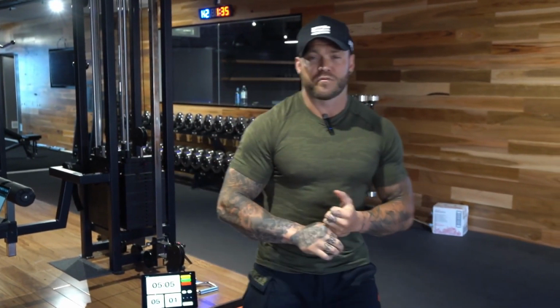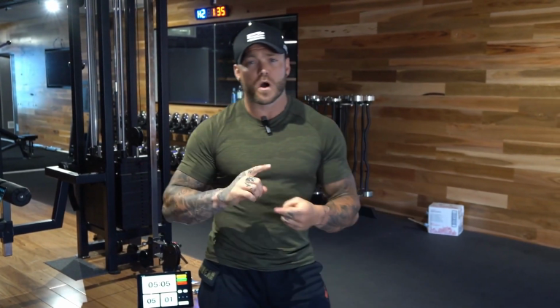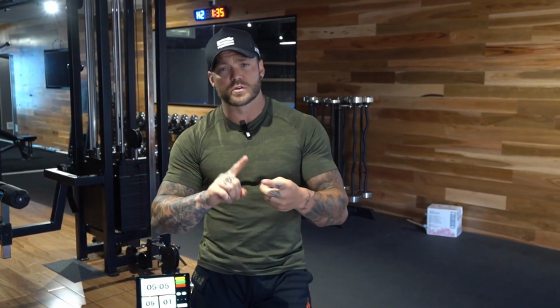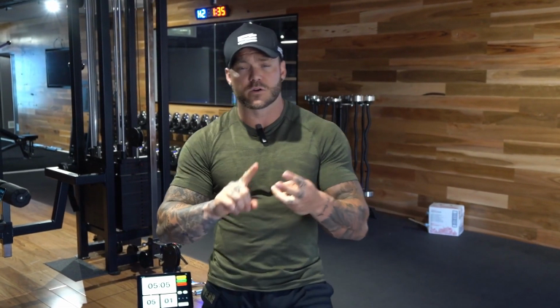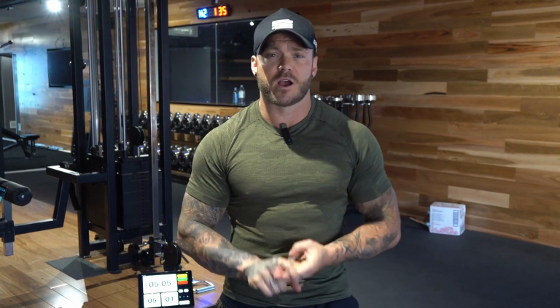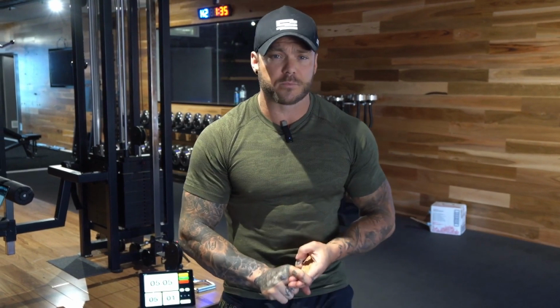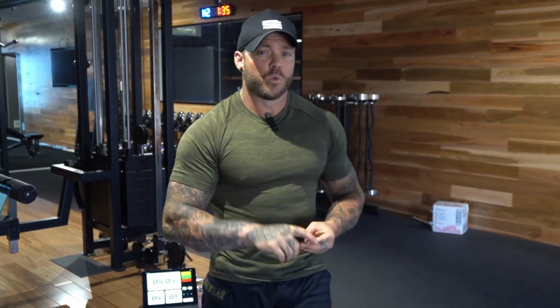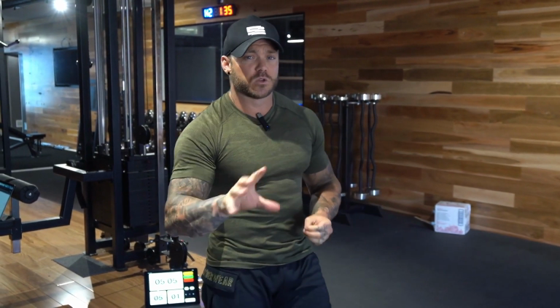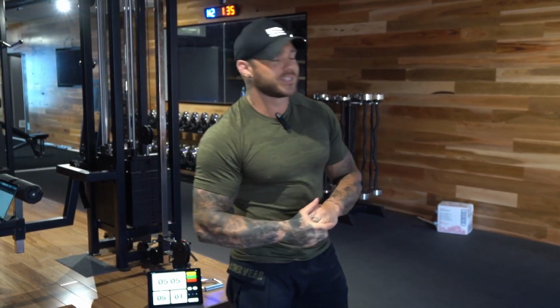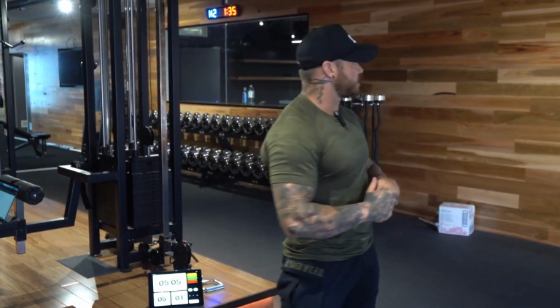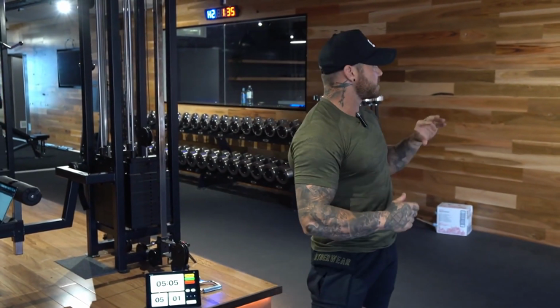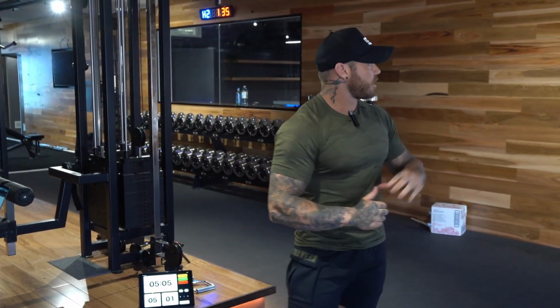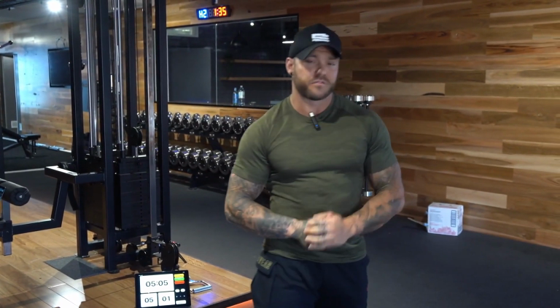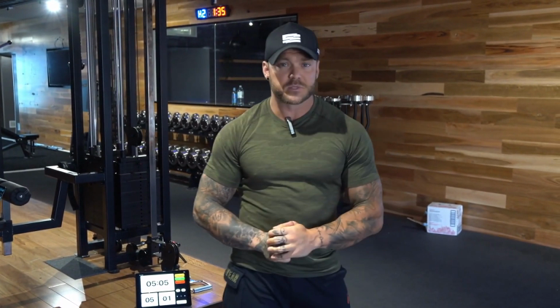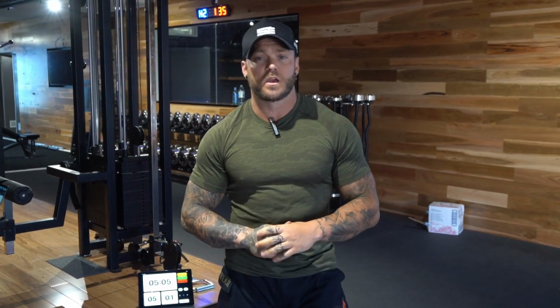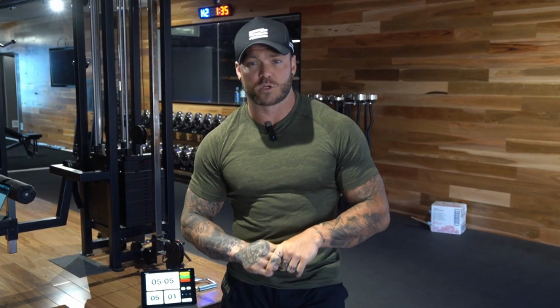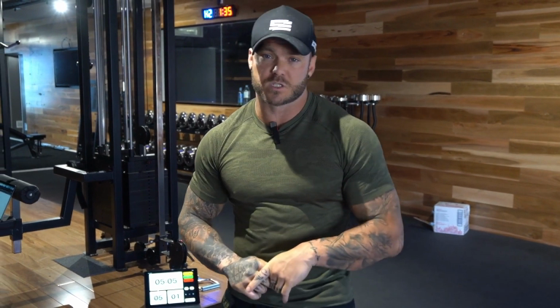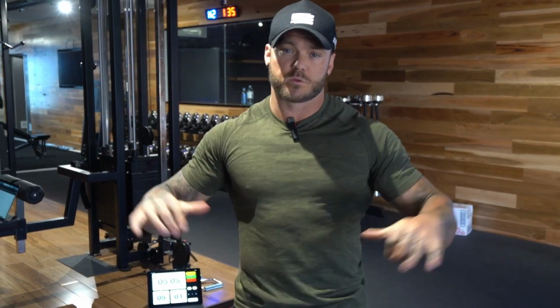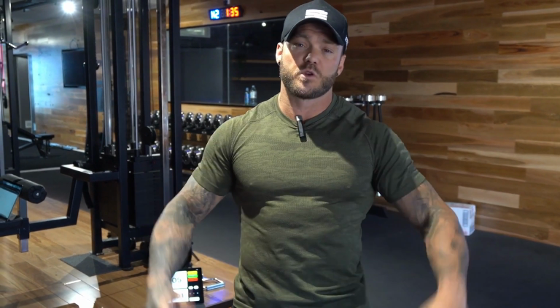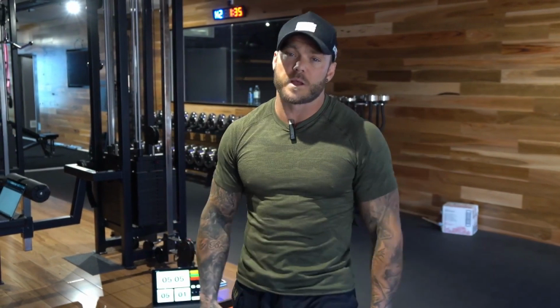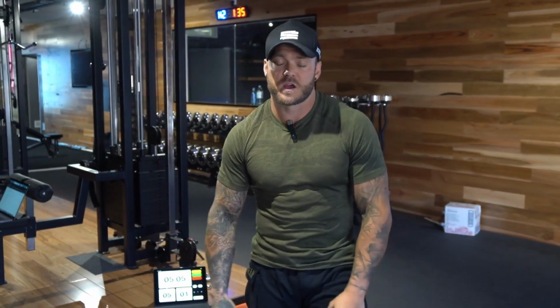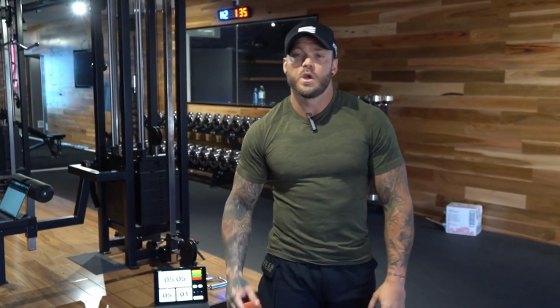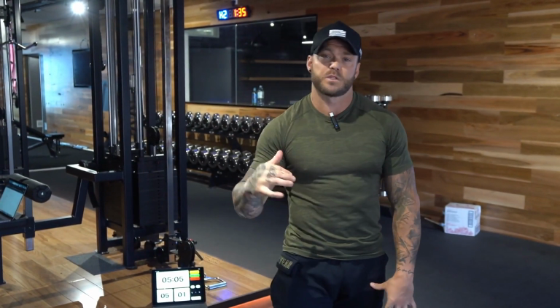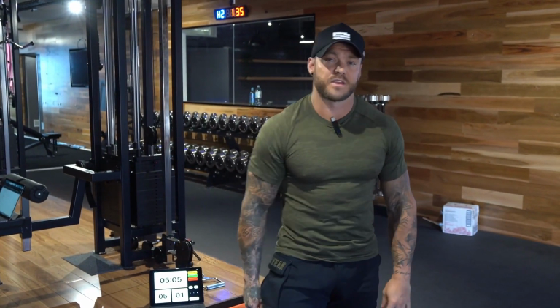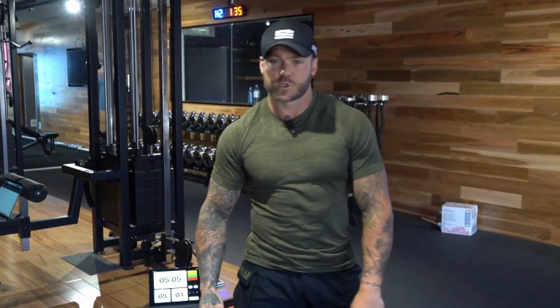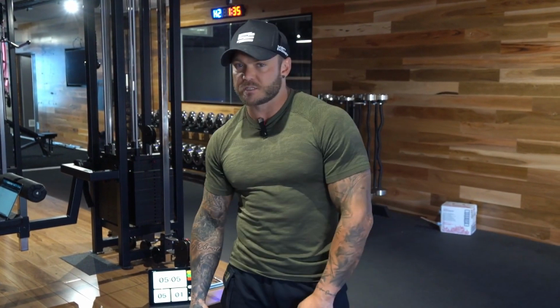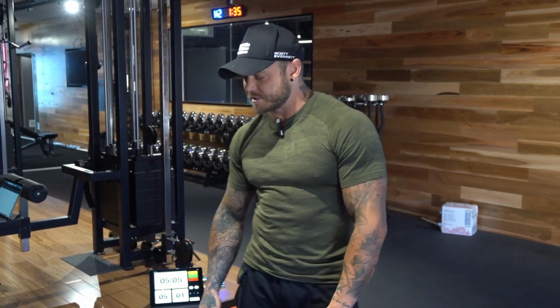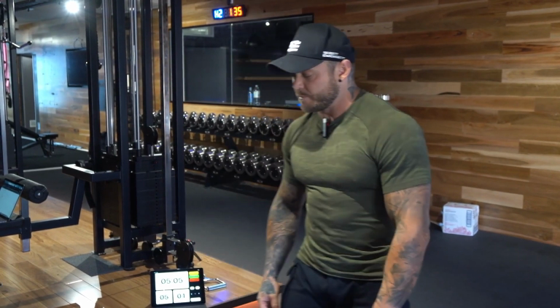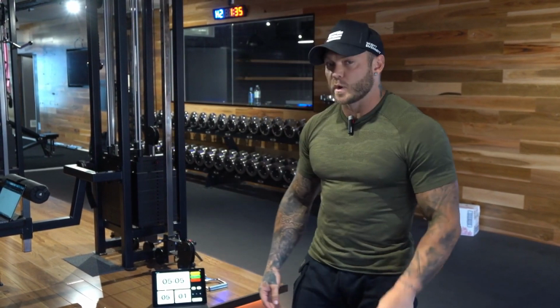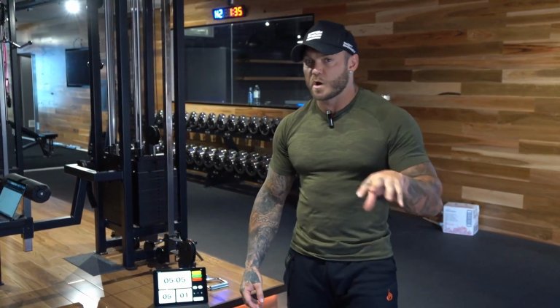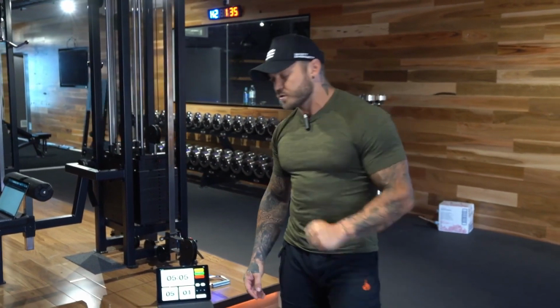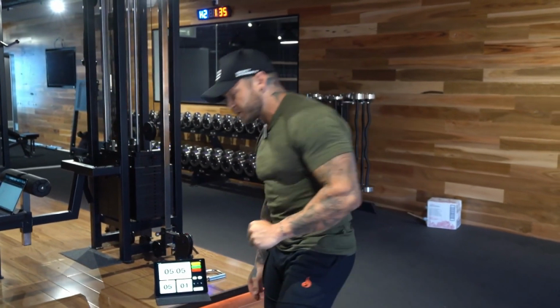Now for the 100, 200, and 300 reps, we're going to use basic exercises like the V-ups, then we're going to do push-ups and squats. So instead of your normal pull-ups for the 100, we're going to be doing V-ups, push-ups, and squats.